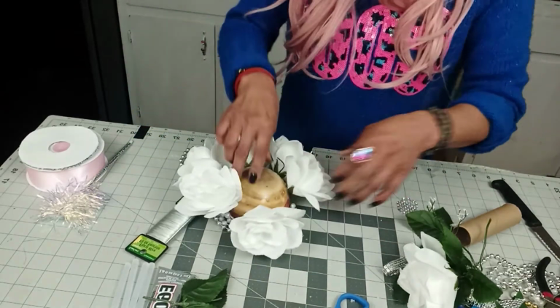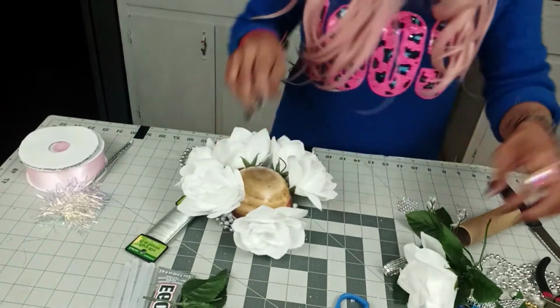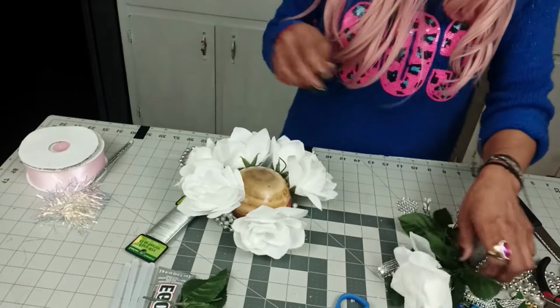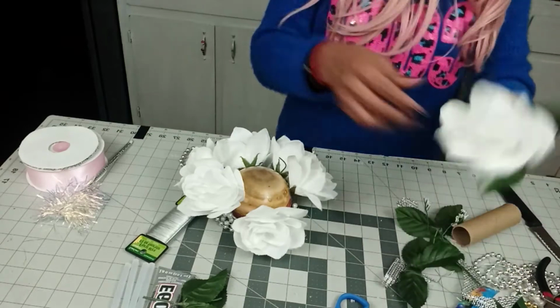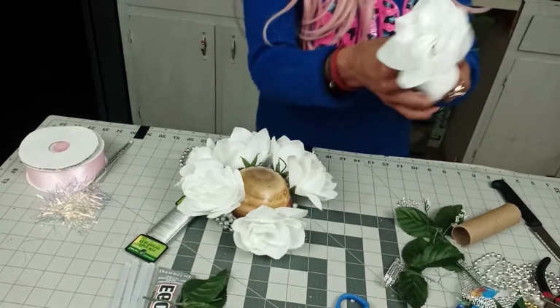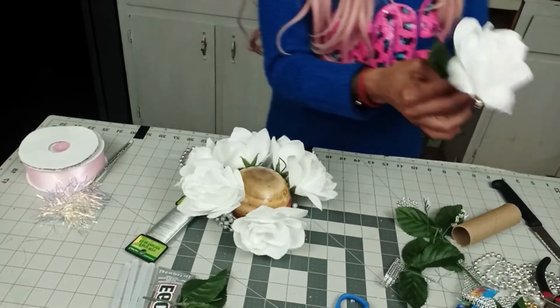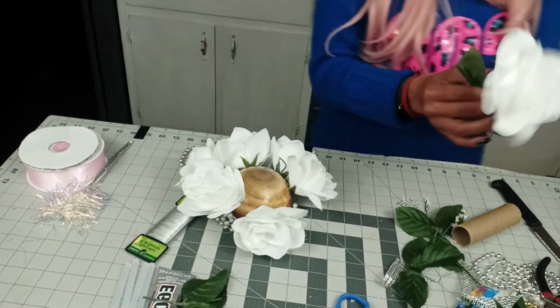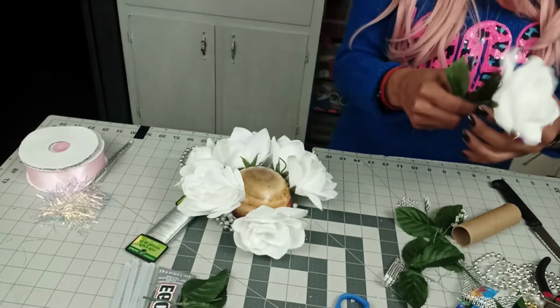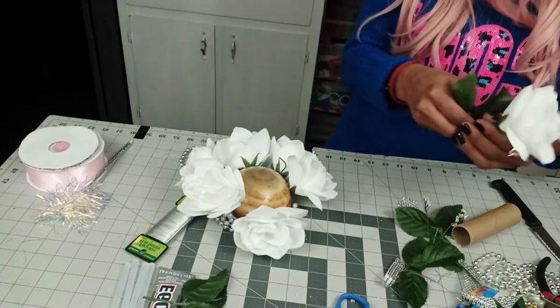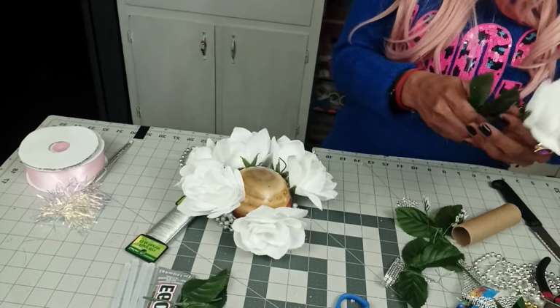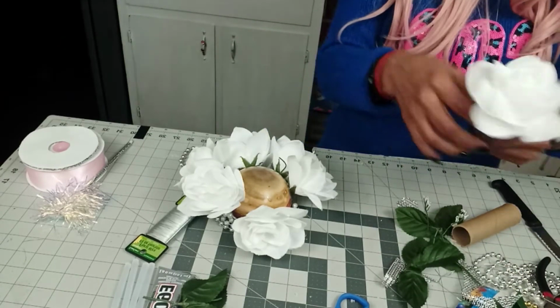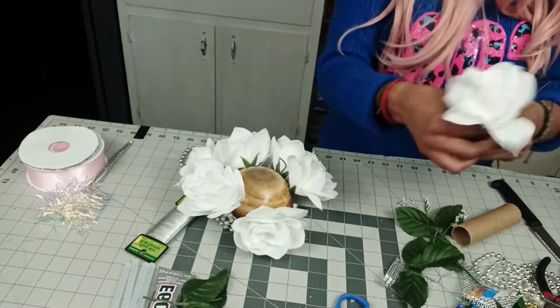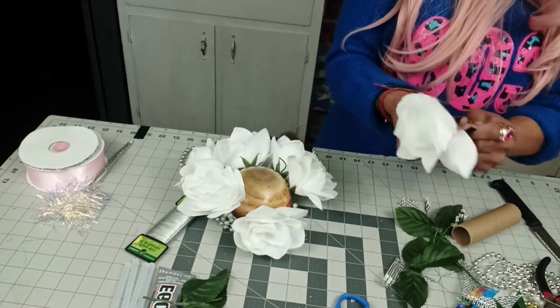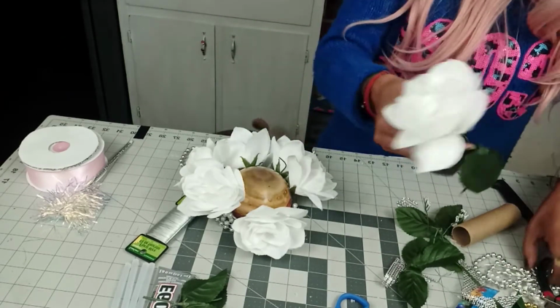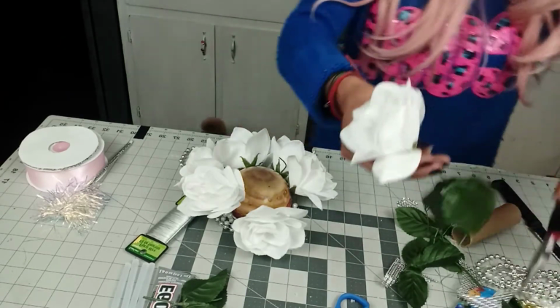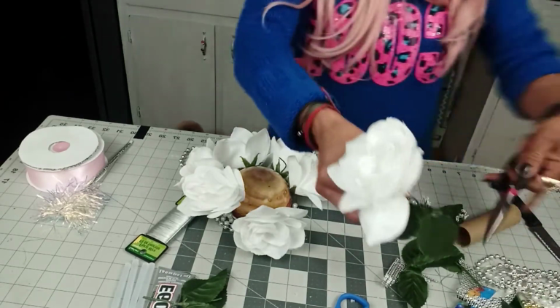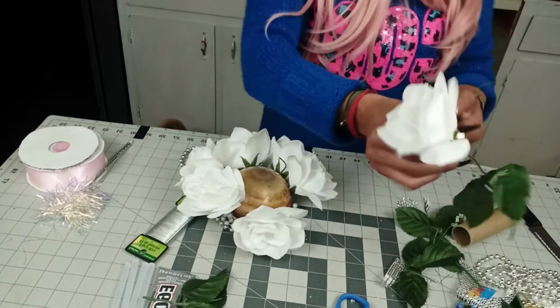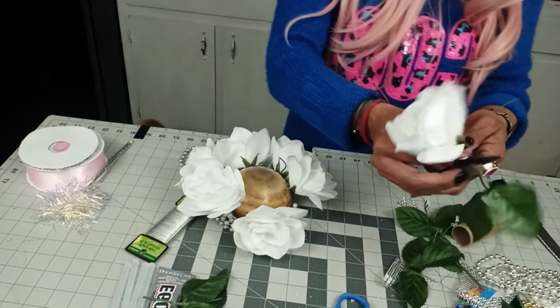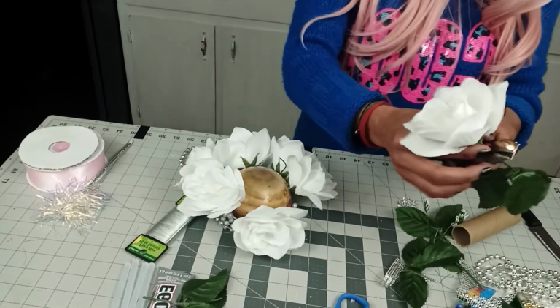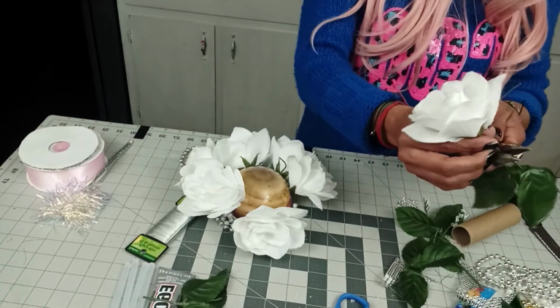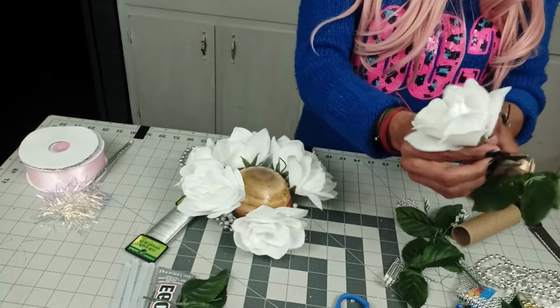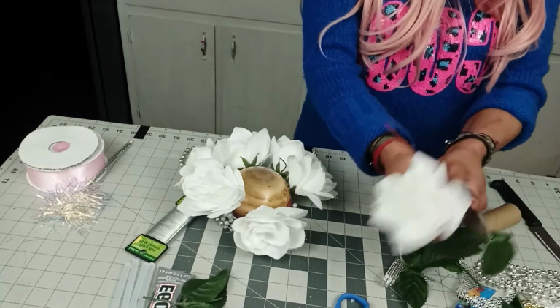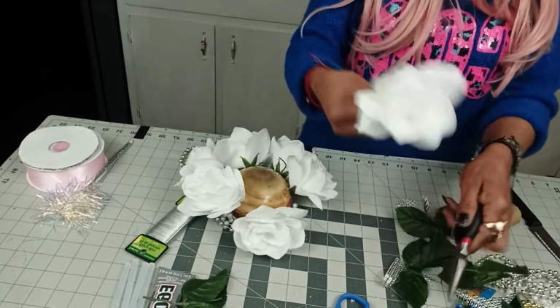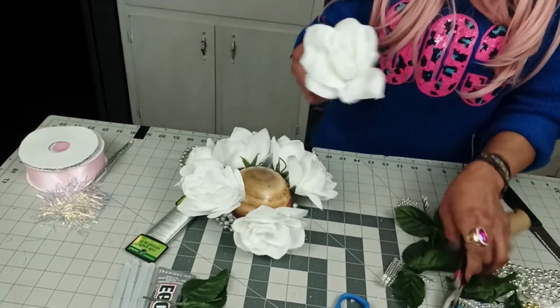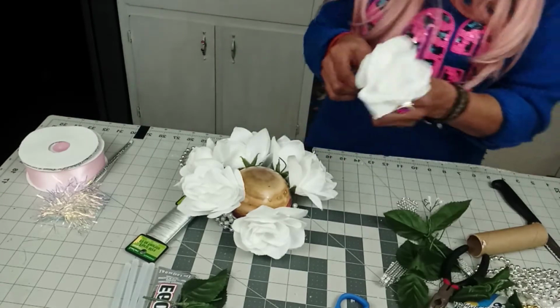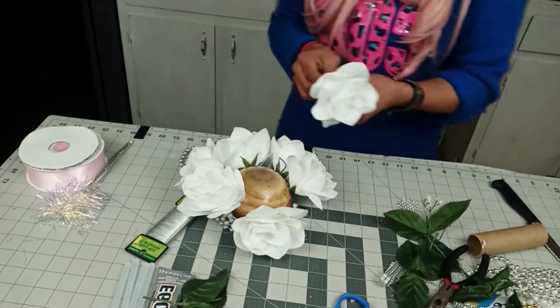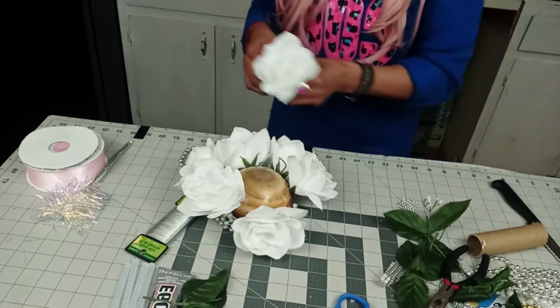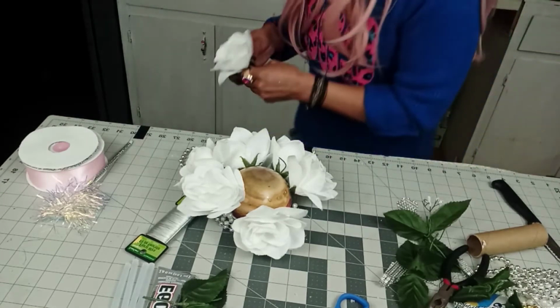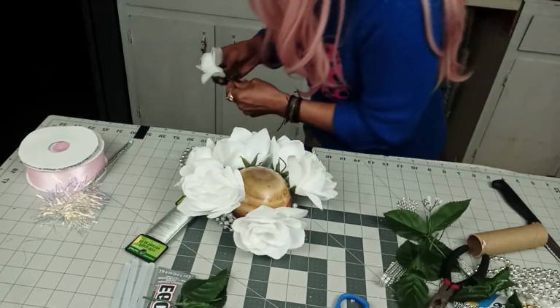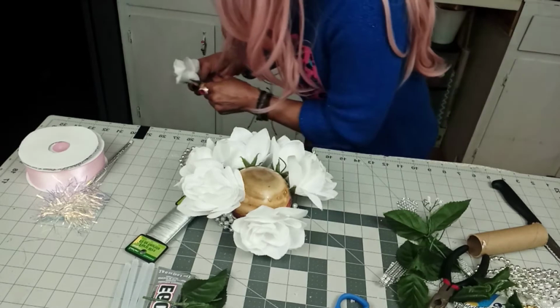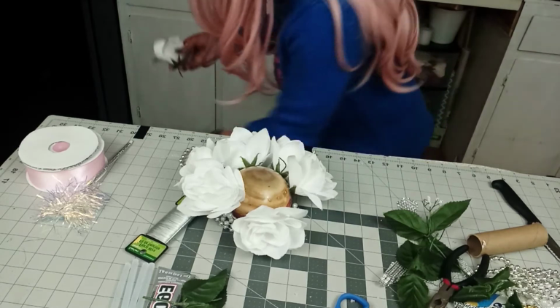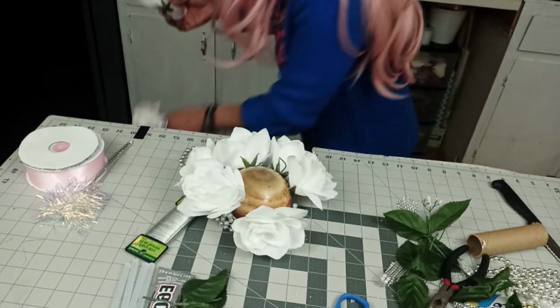And the last one — you guys are probably thinking — the last one on the bottom, and guess what, it's the one that doesn't have any glue!